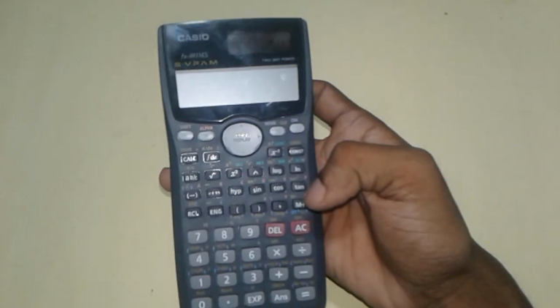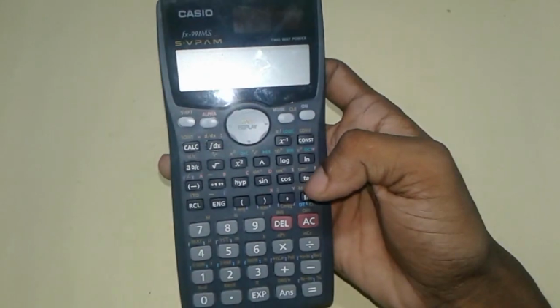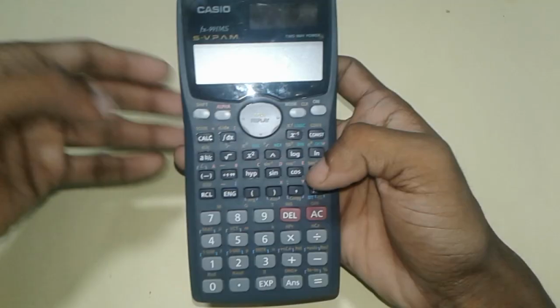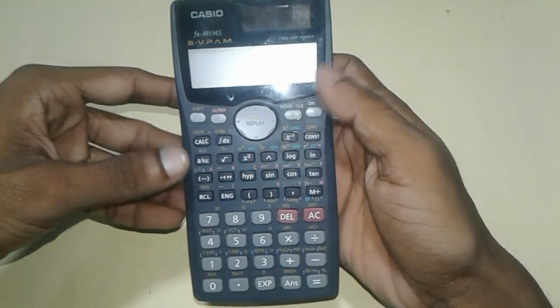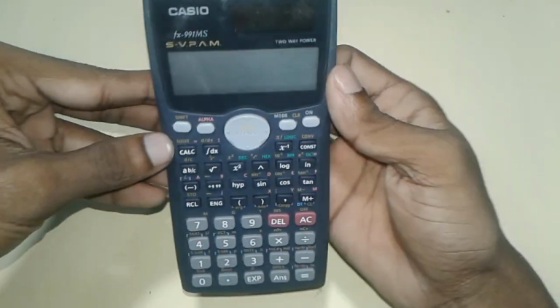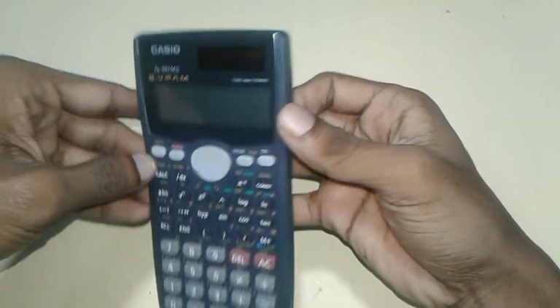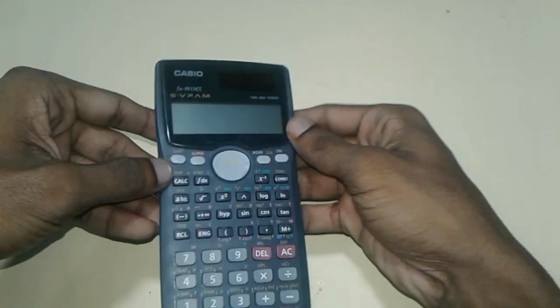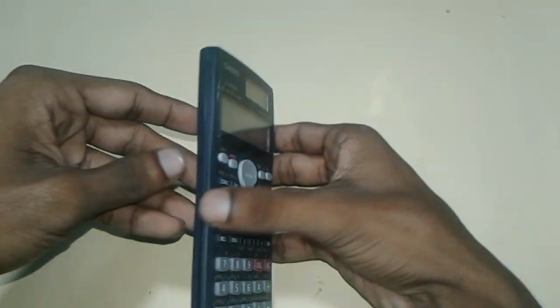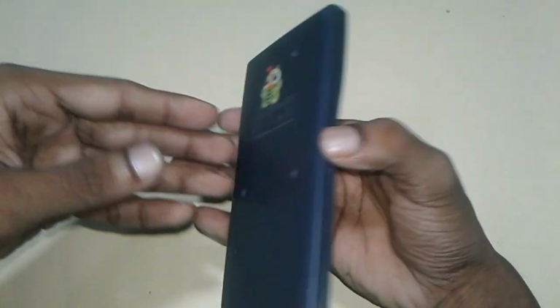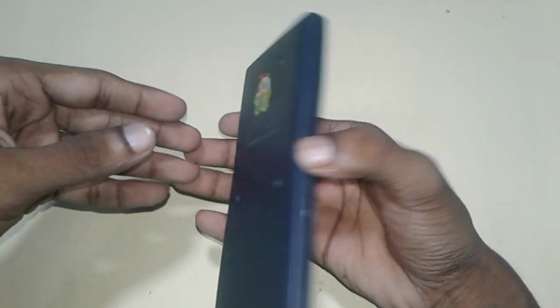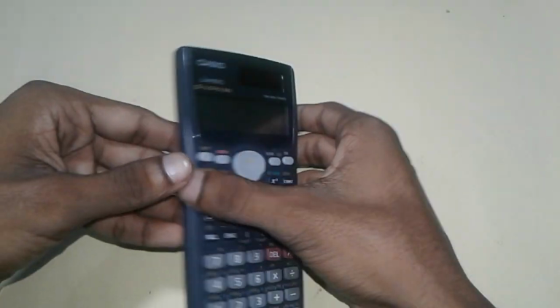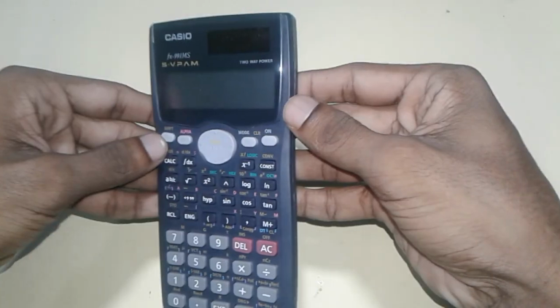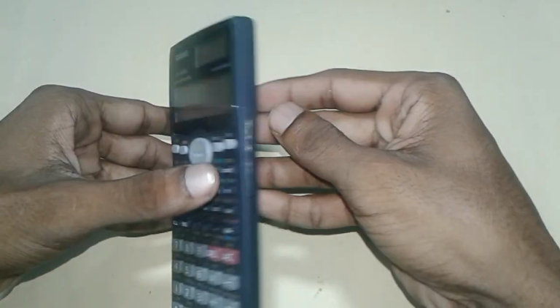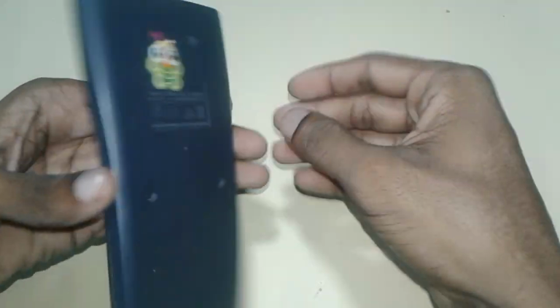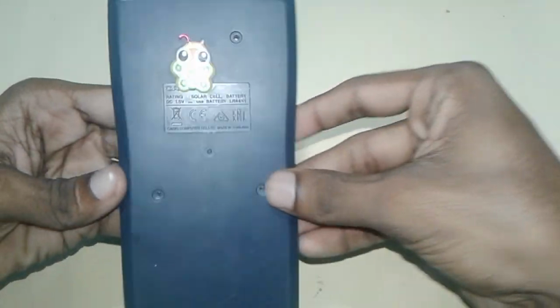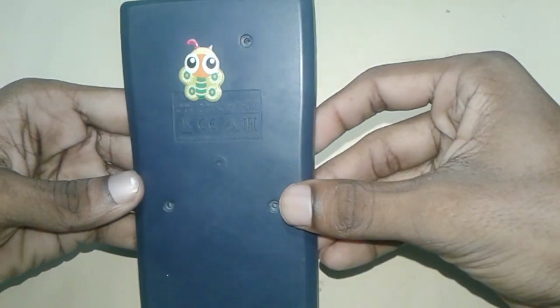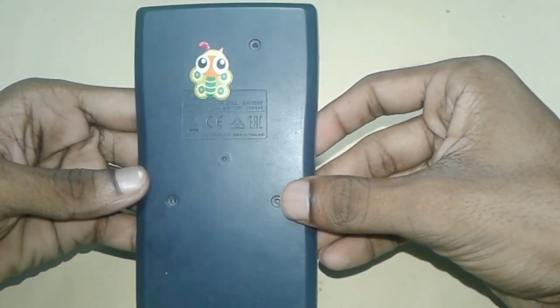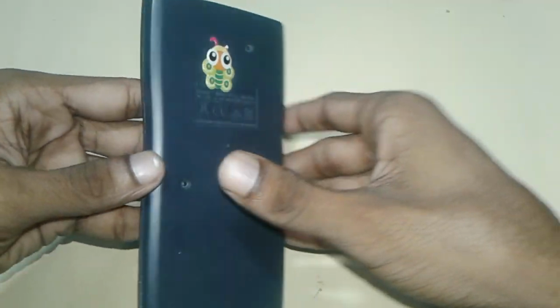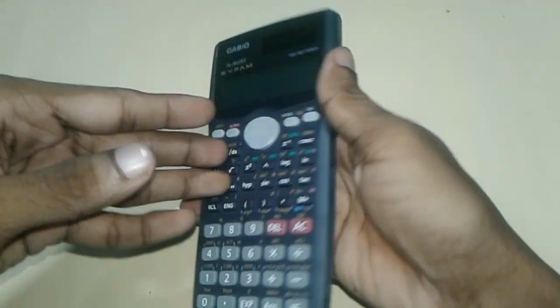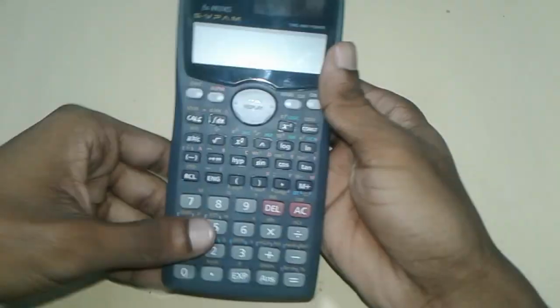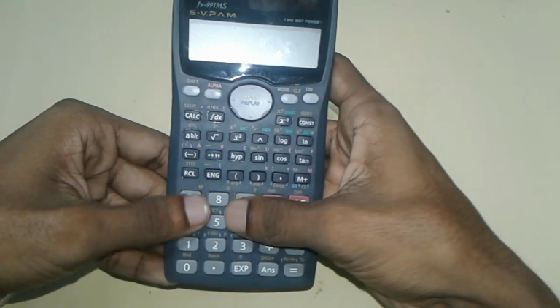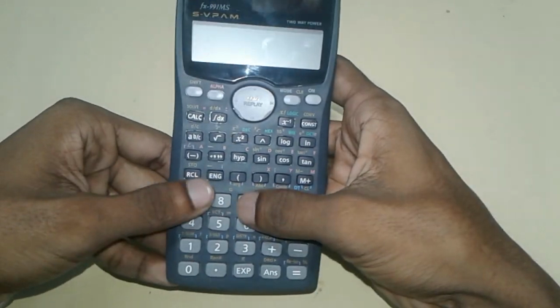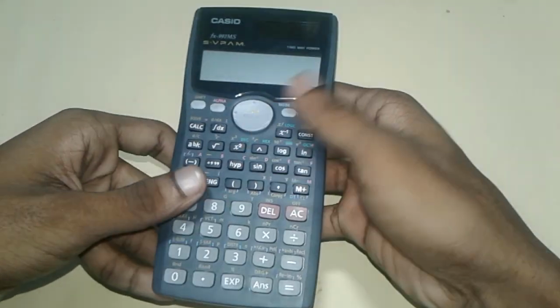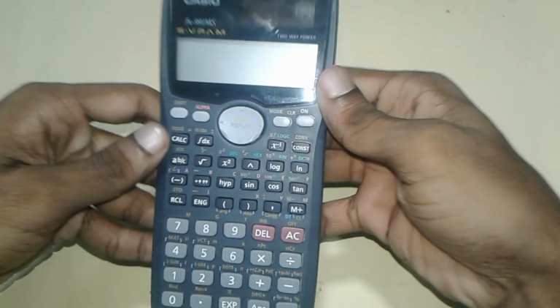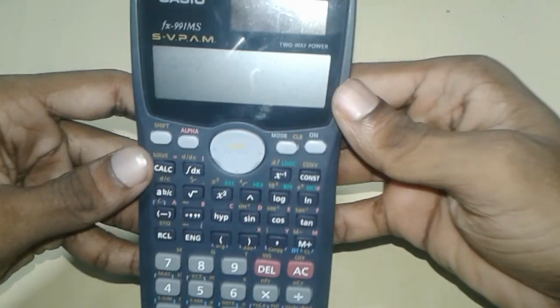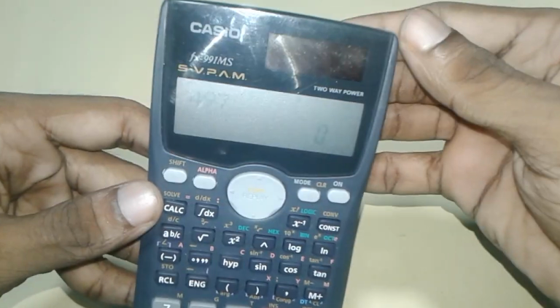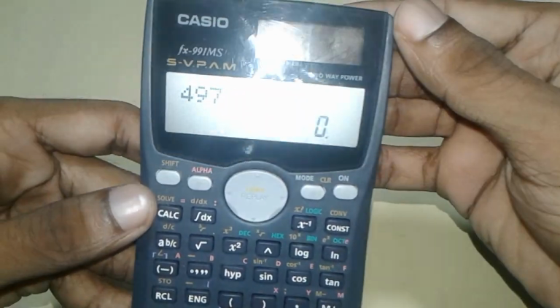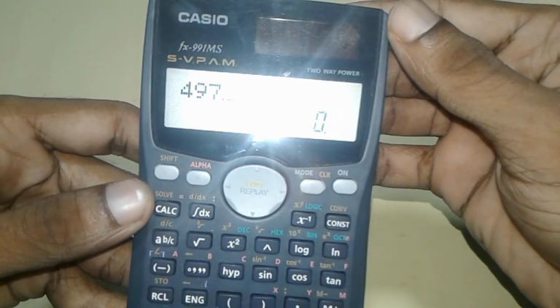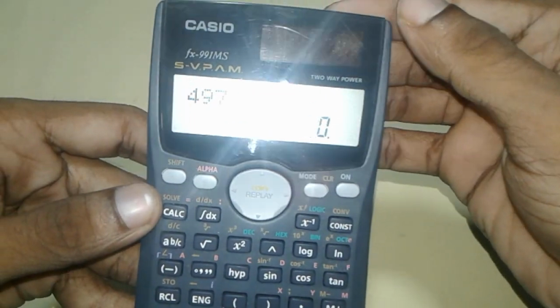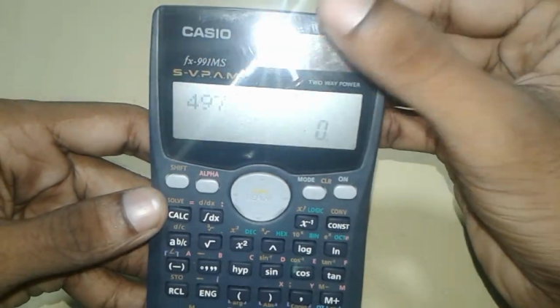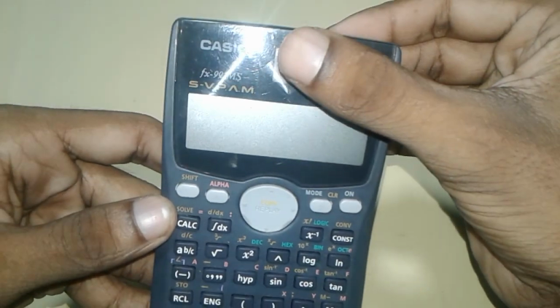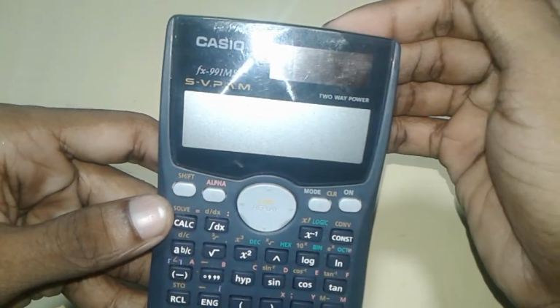Hello friends, in this video I will show you how you can fix the dead scientific calculator. This is an original scientific calculator but it's not working. See, it's not working, but when we go in the sun then it's working.